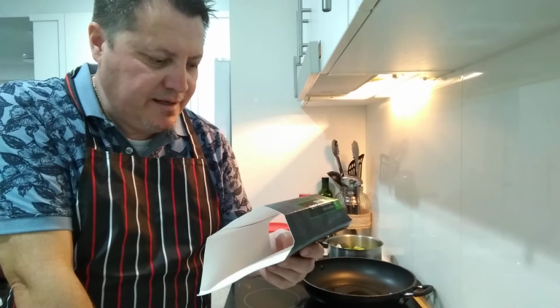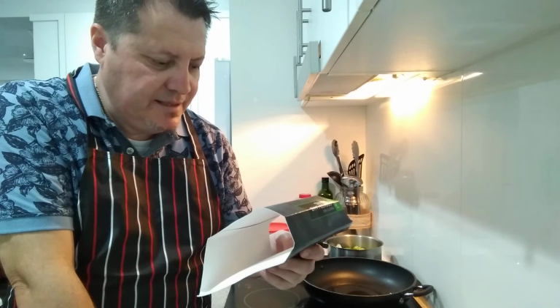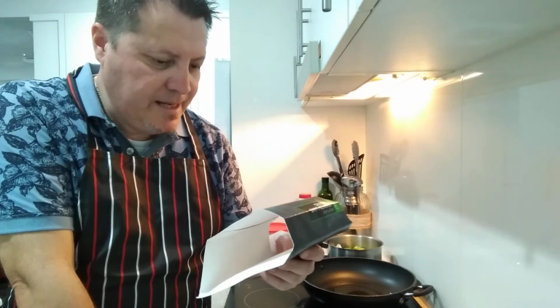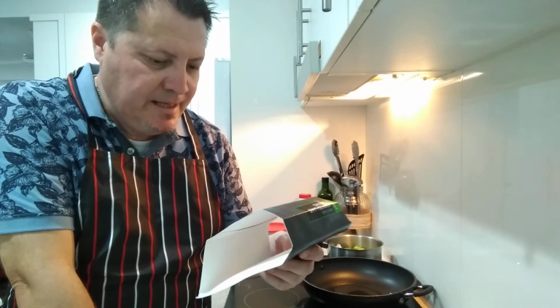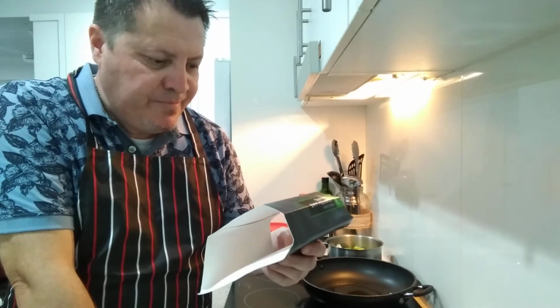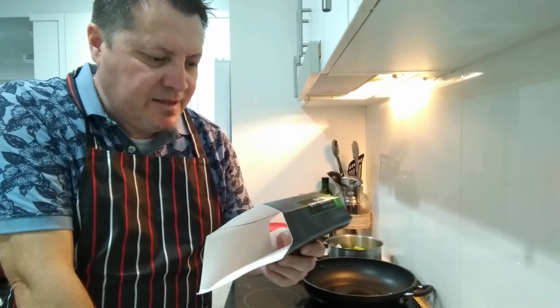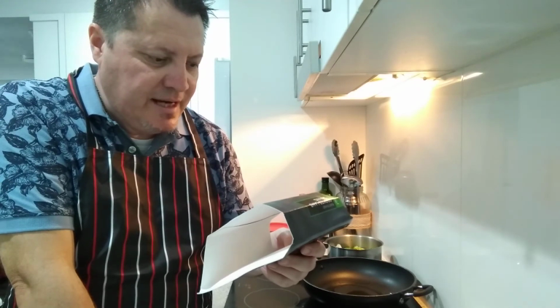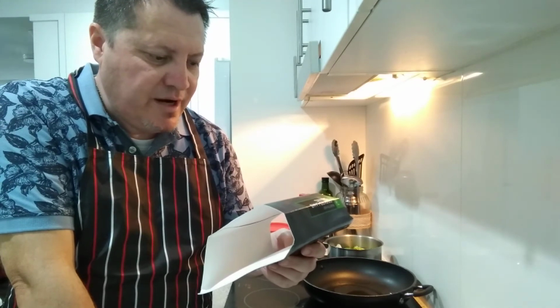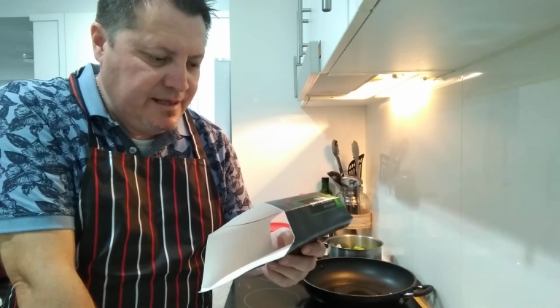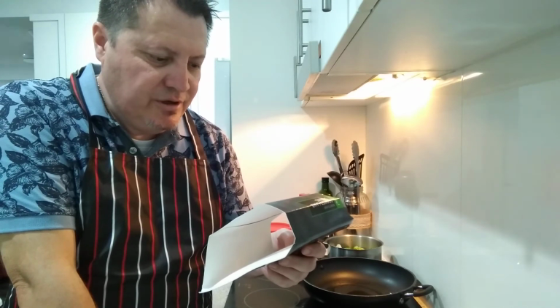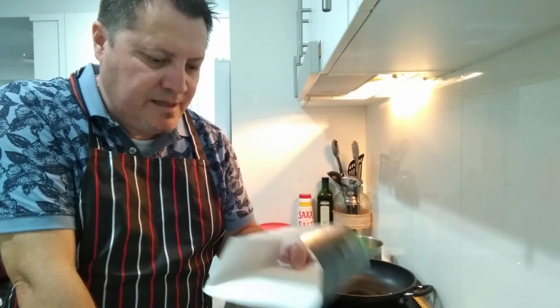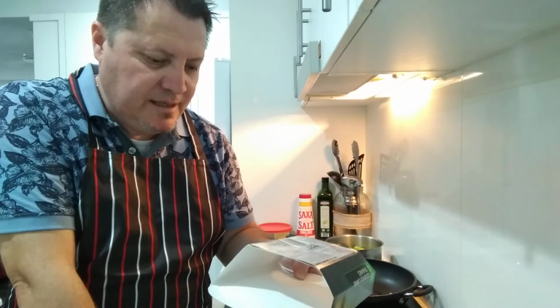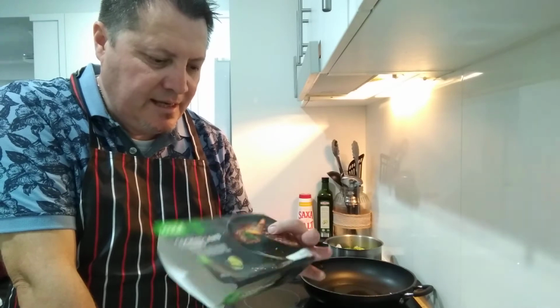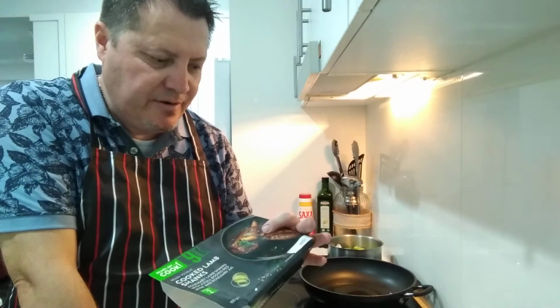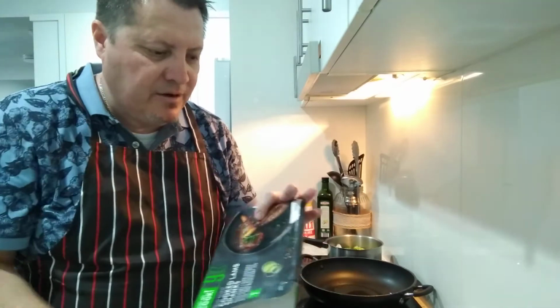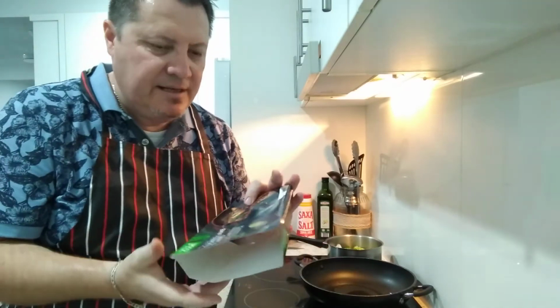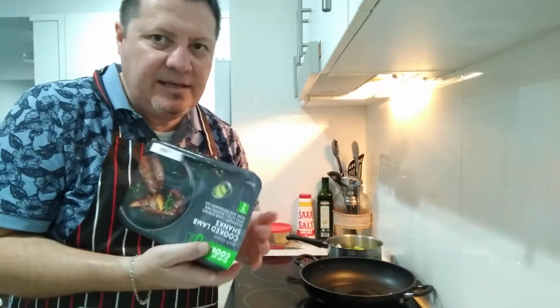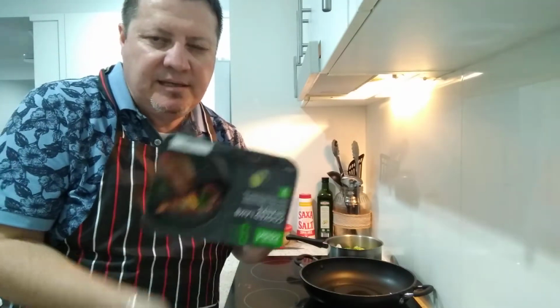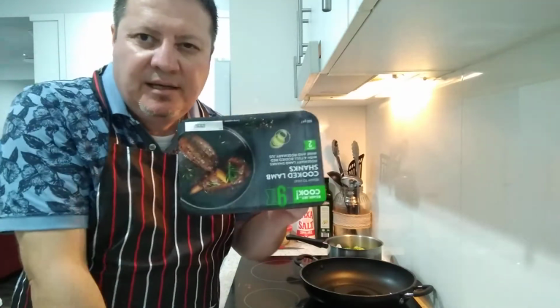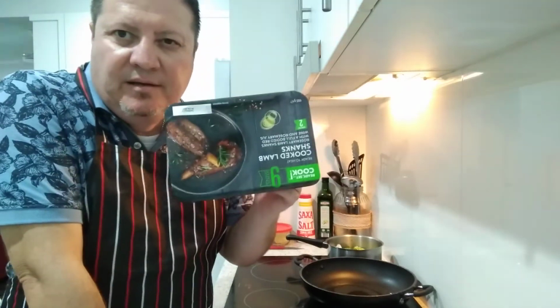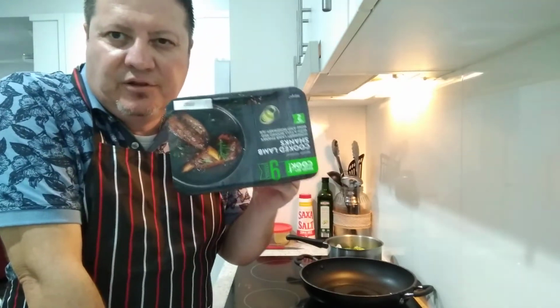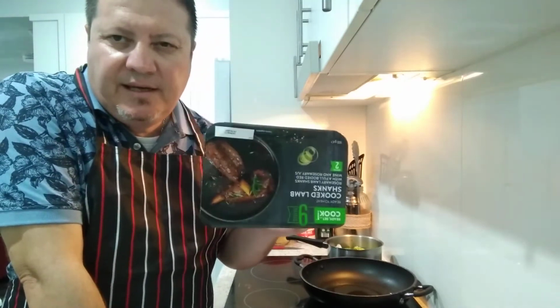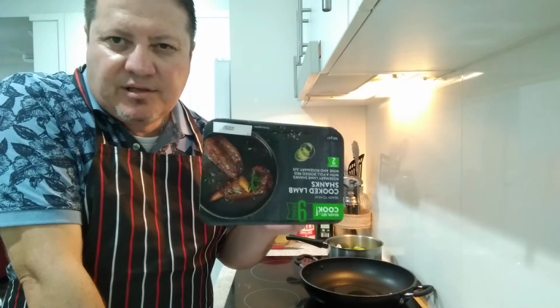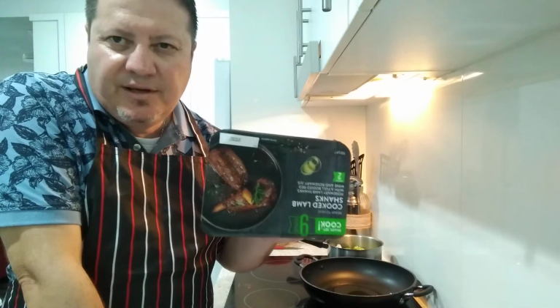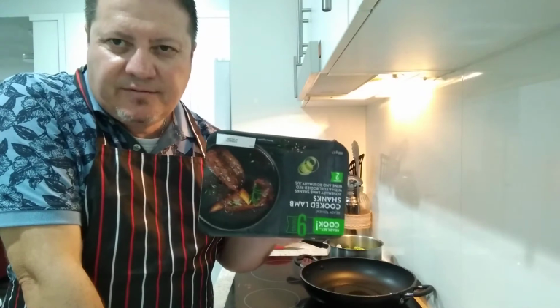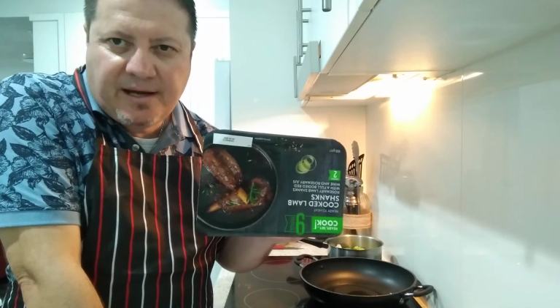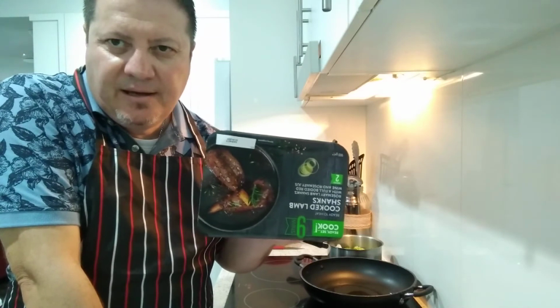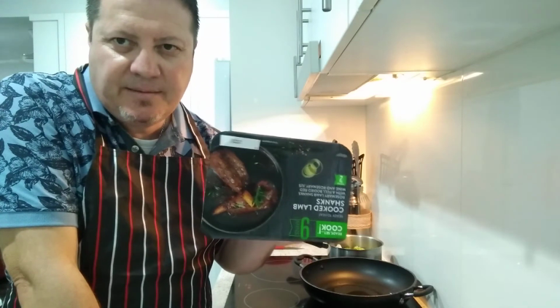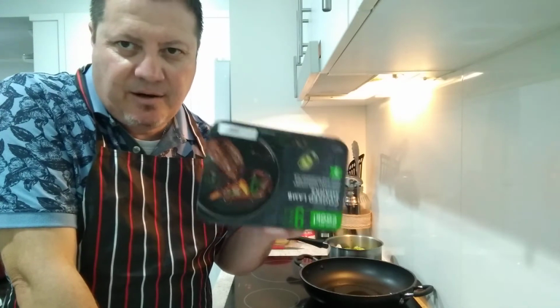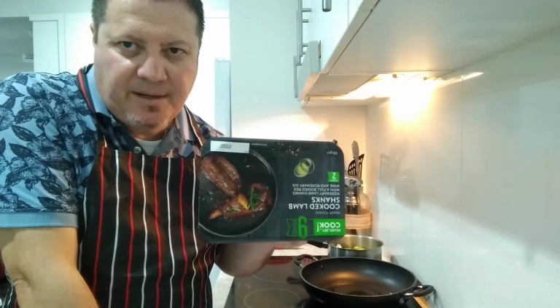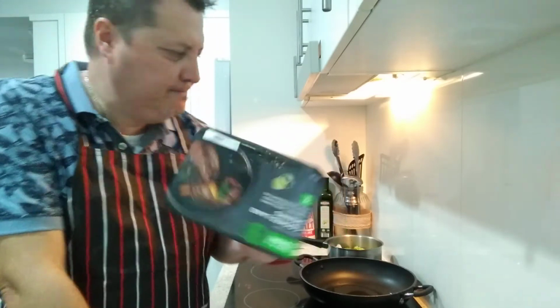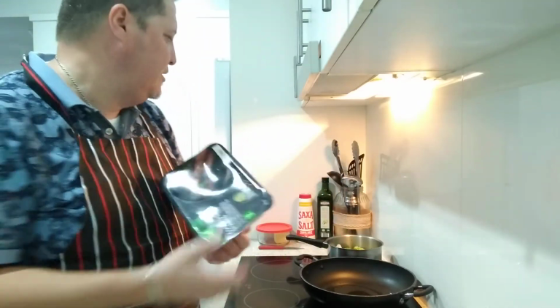The packaging is tray, sleeve, and film from Aldi. These two cost me $13 for the pack - that's an absolute bargain.